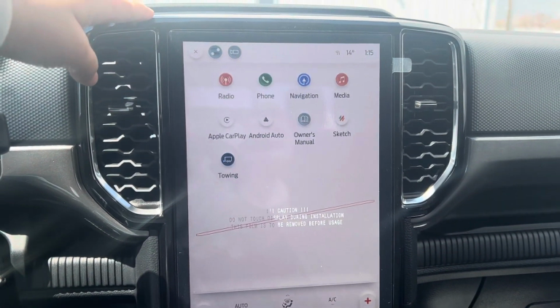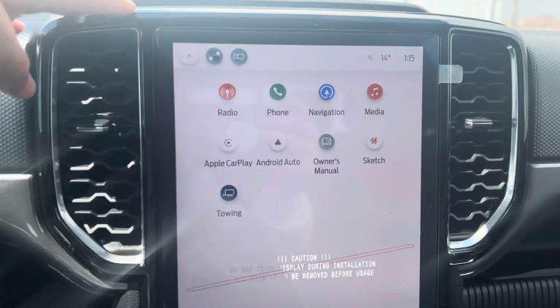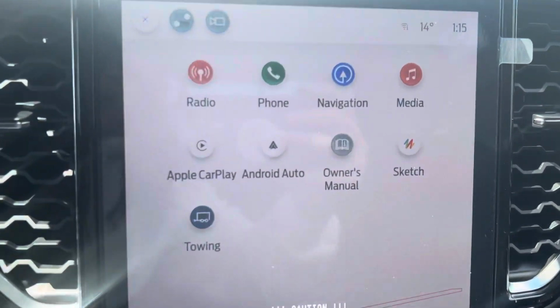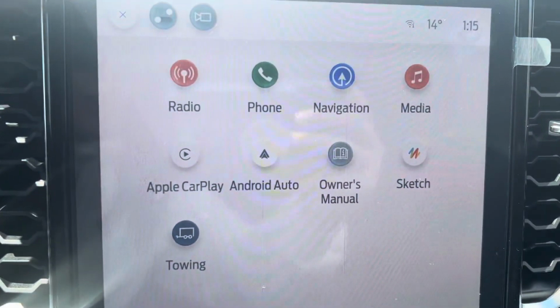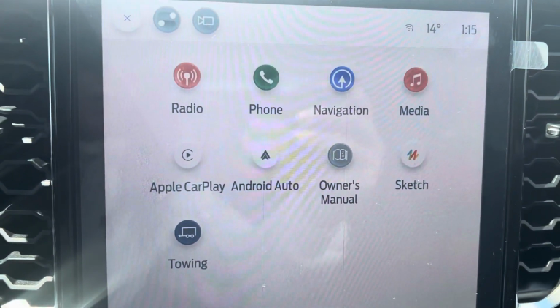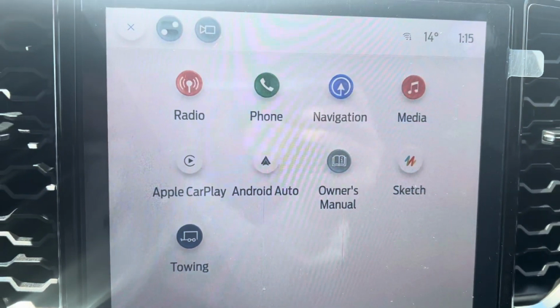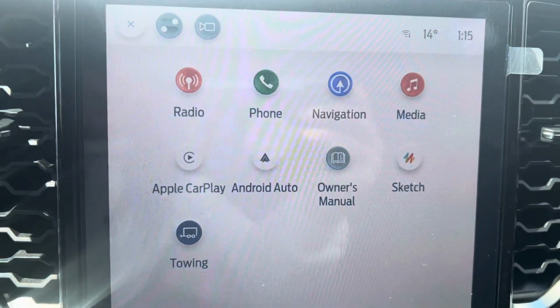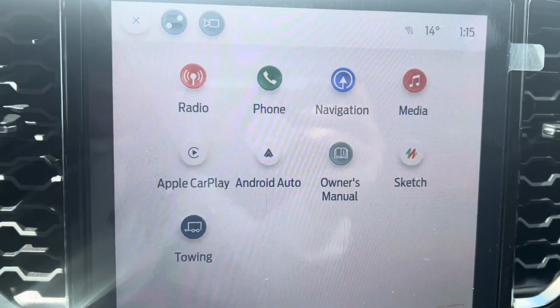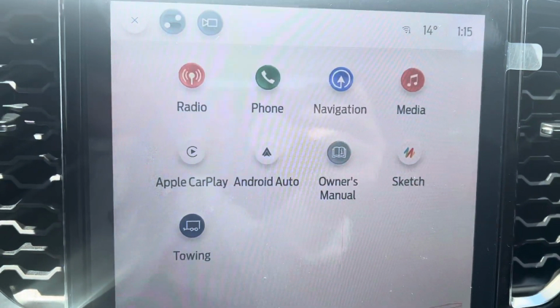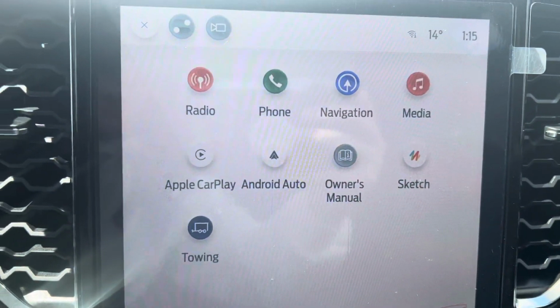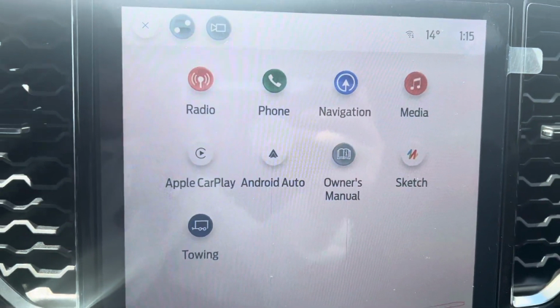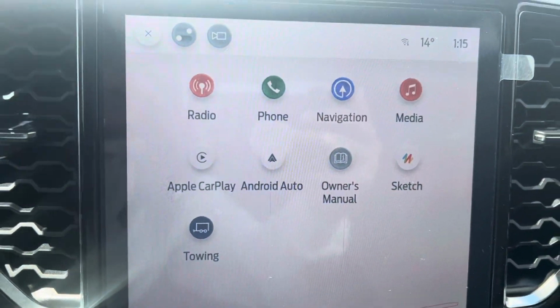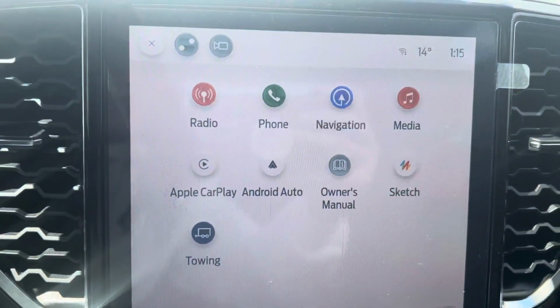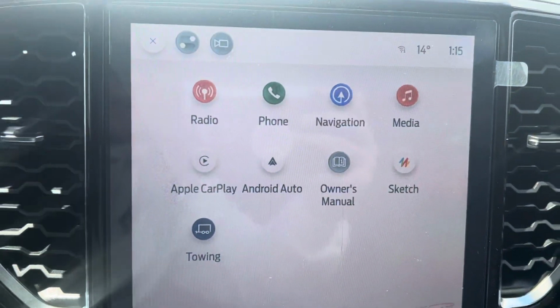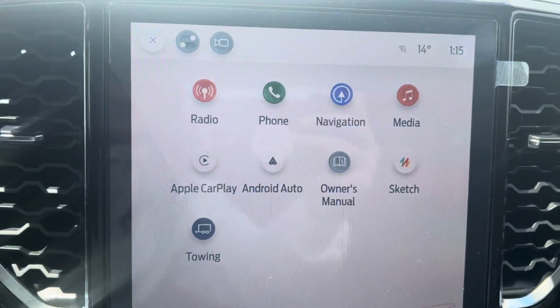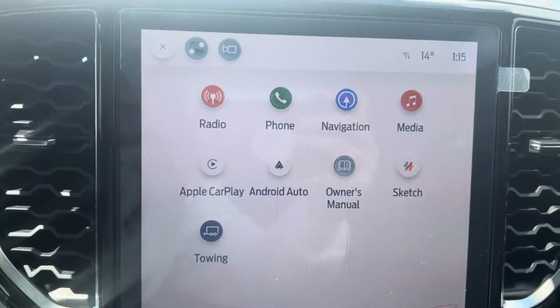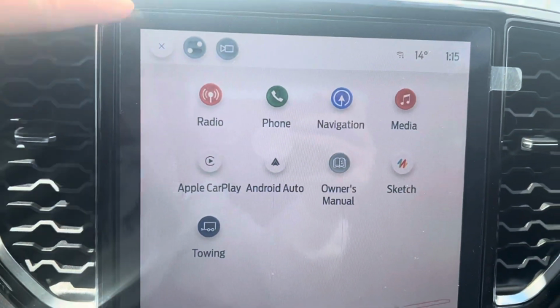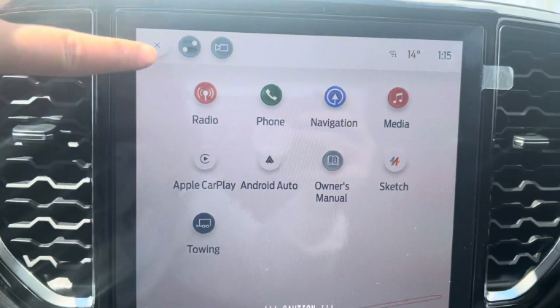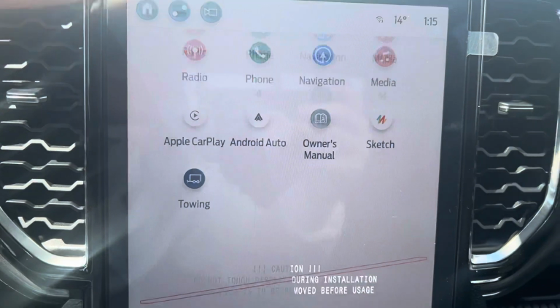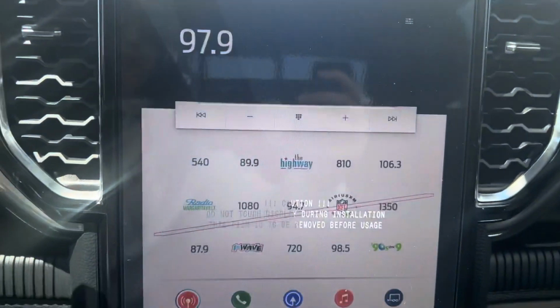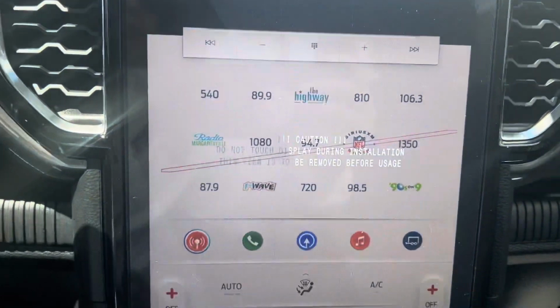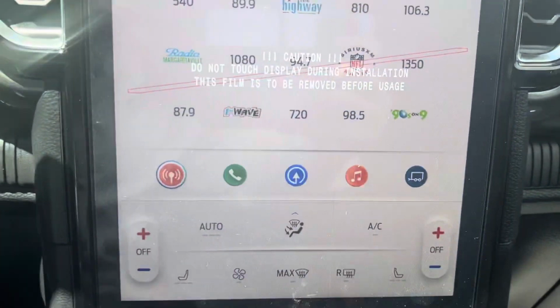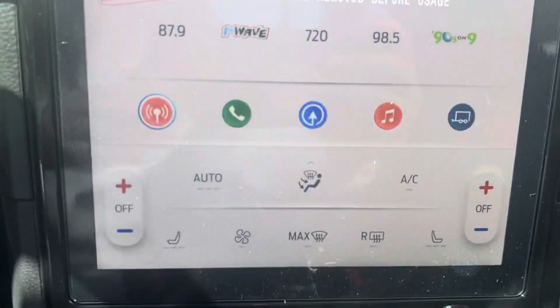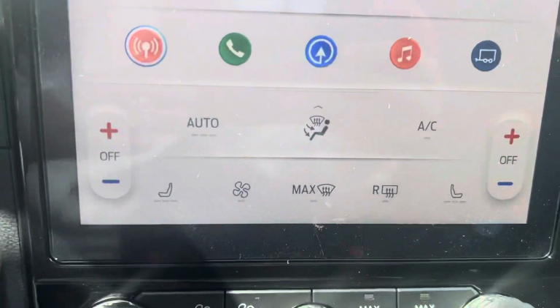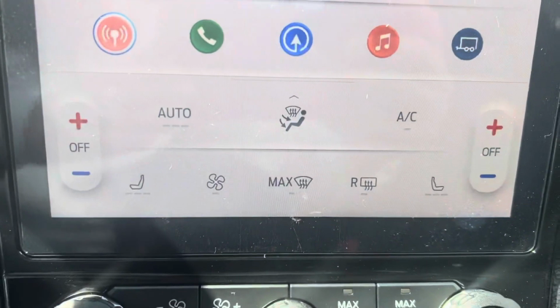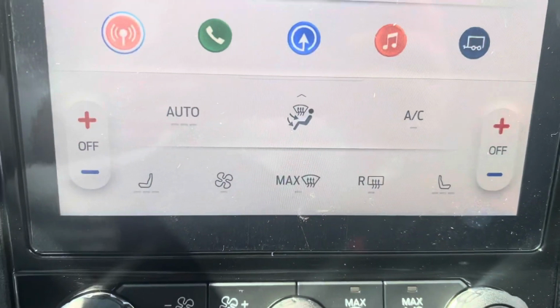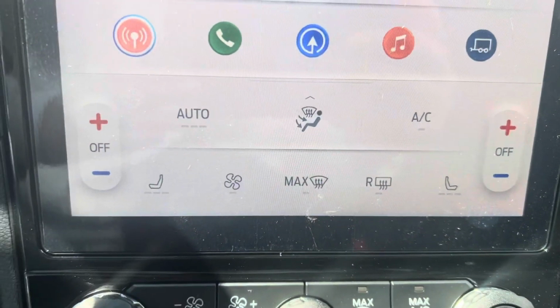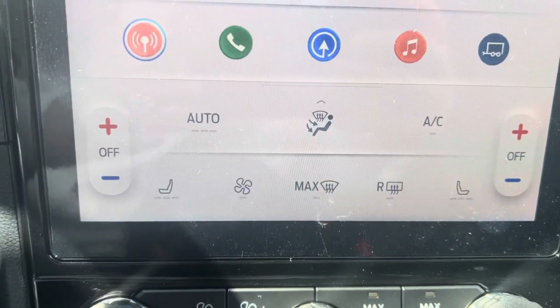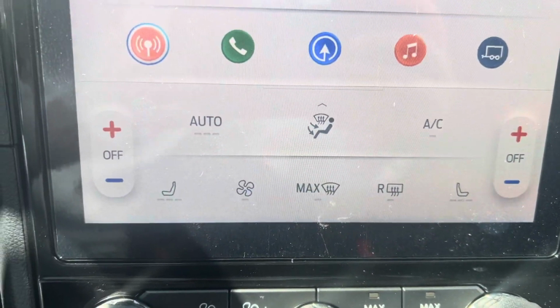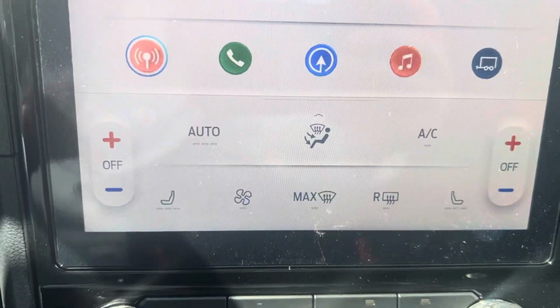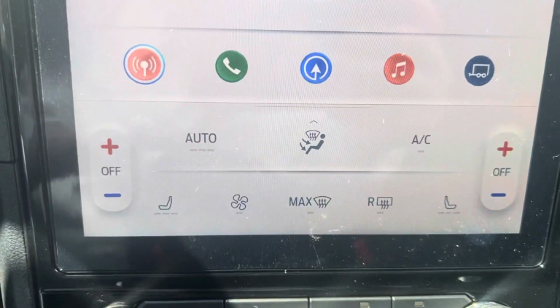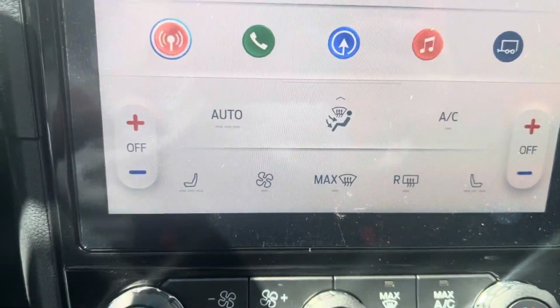We've got Apple CarPlay on there as well, and the owner's manual is built right in. We've also got heated seats and dual climate control.